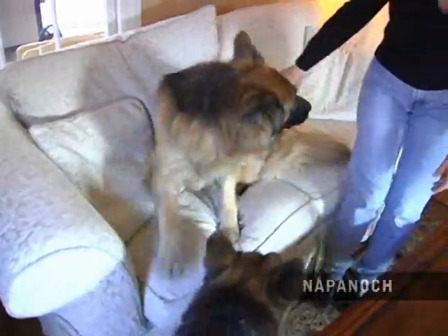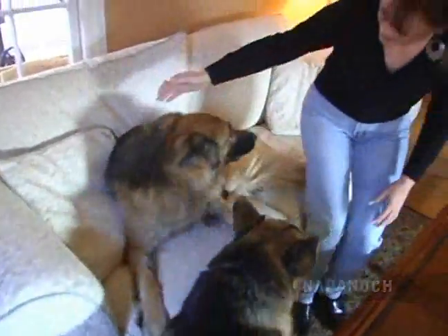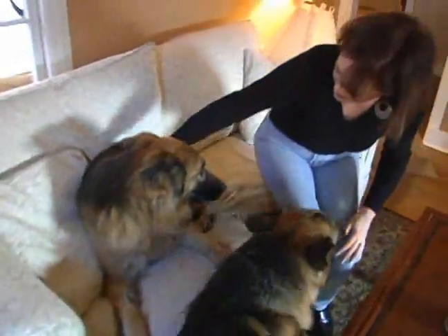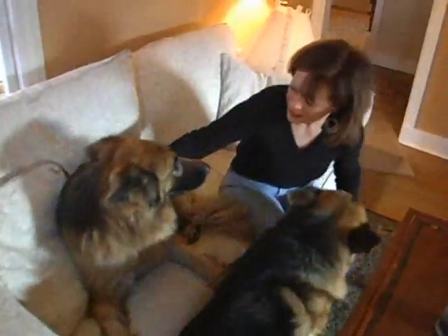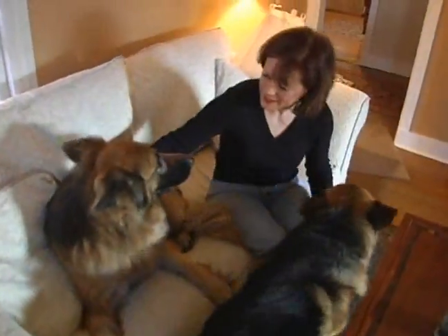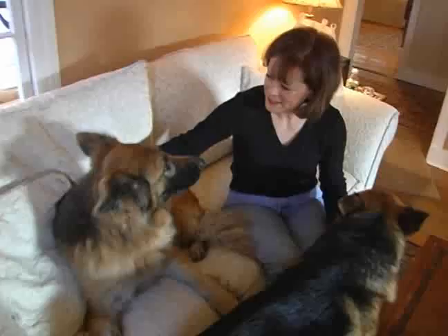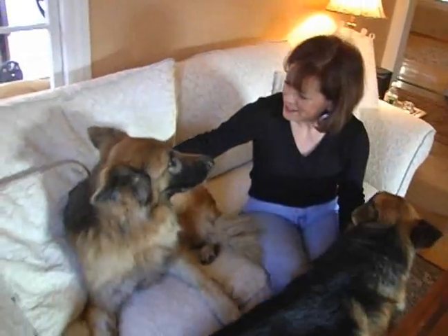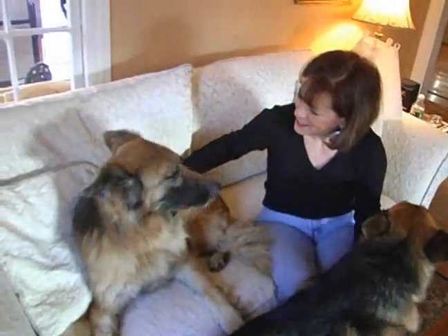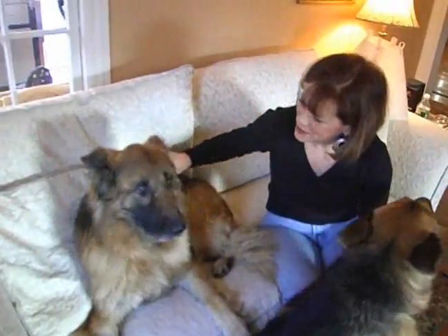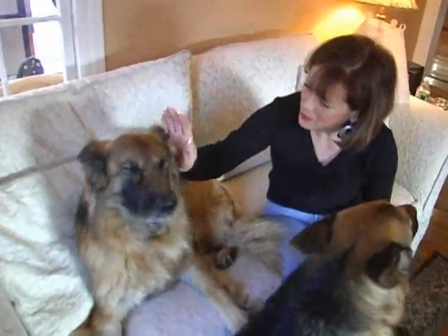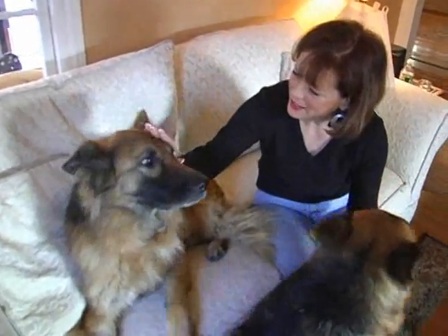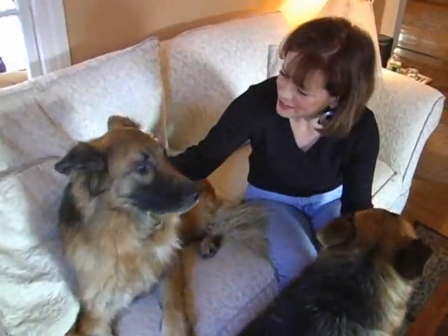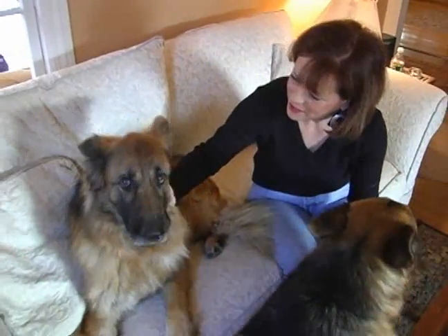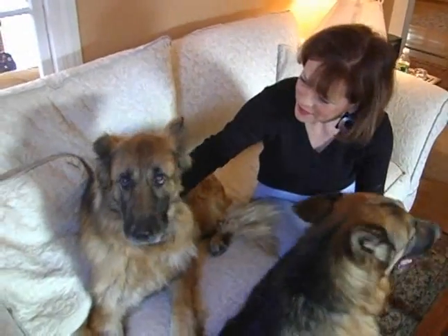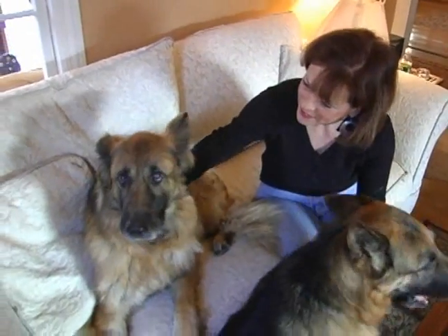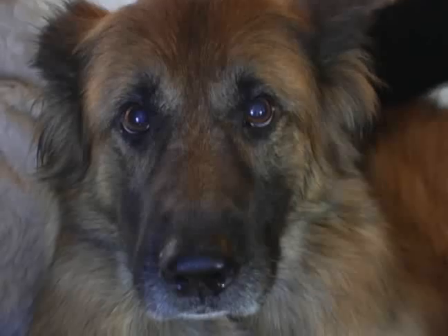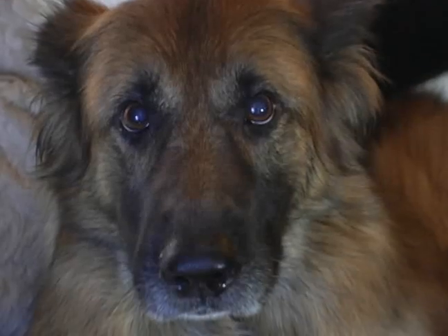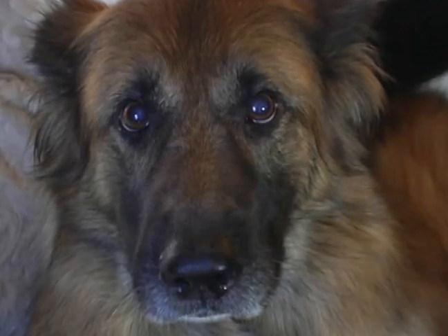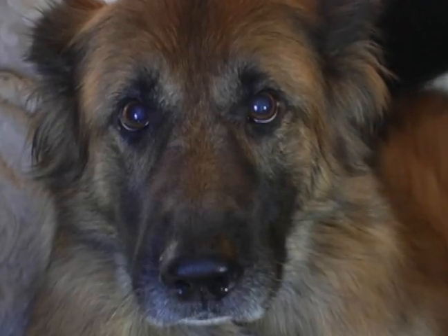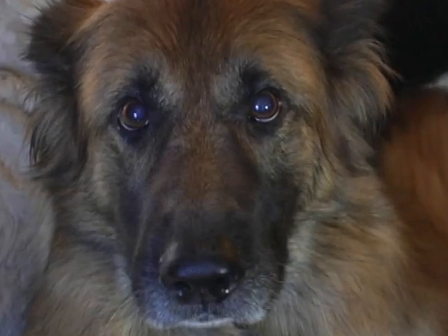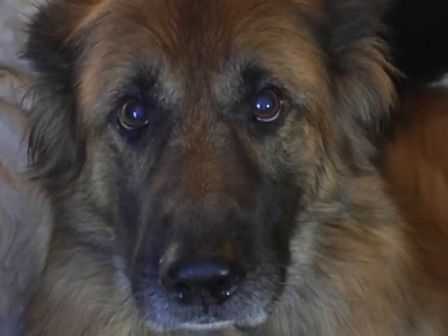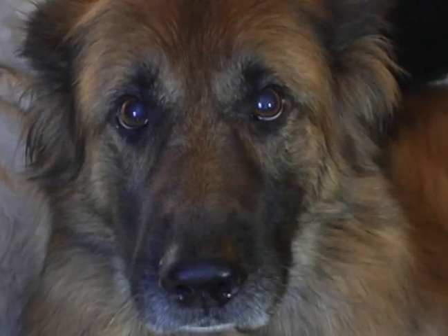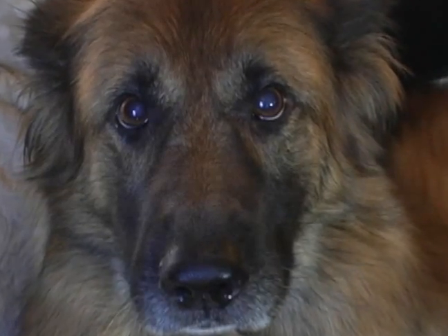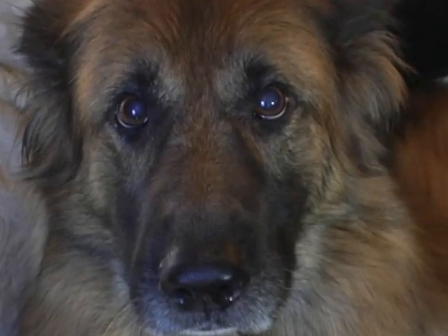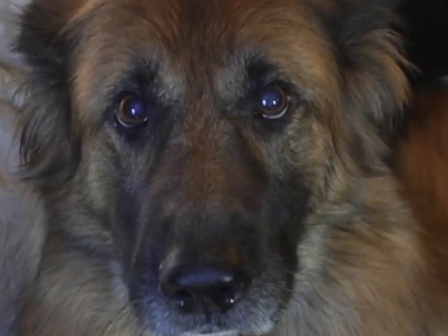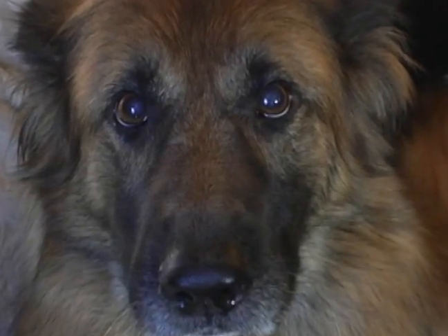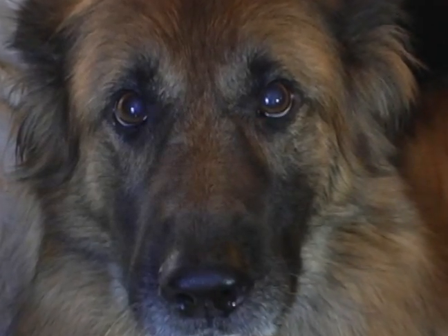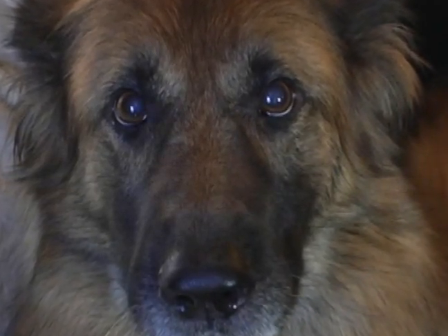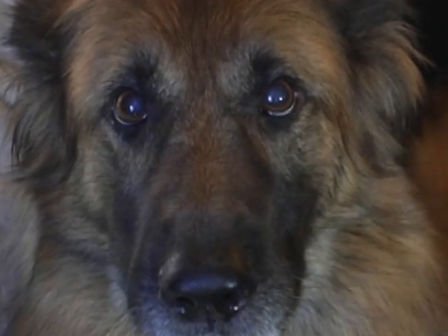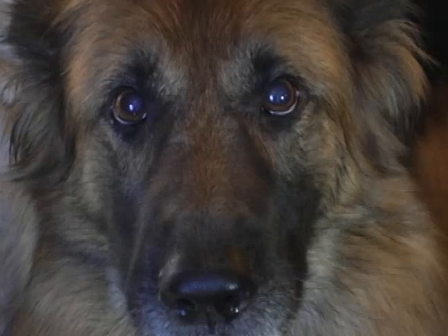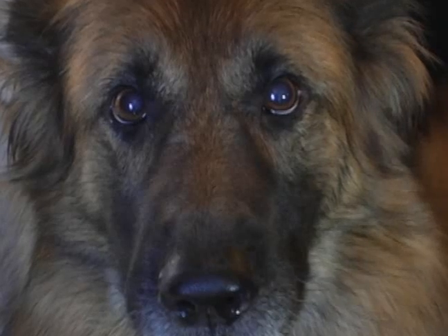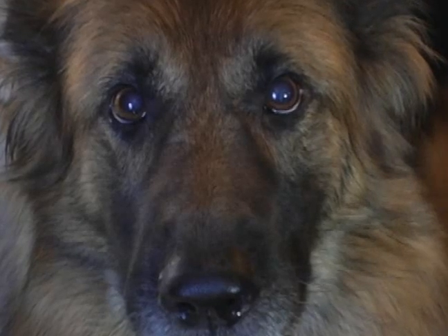Arthritis and degenerative joint disease is one of the main problems we see in older animals. They come in so painful and uncomfortable. Although they don't whimper, they don't cry, they're still in a lot of pain.